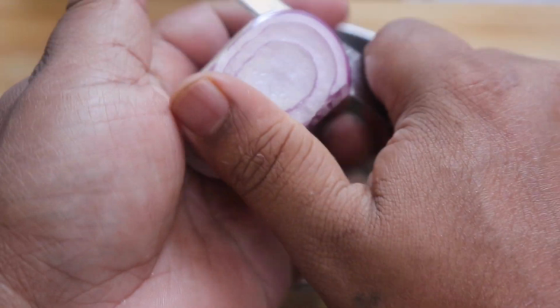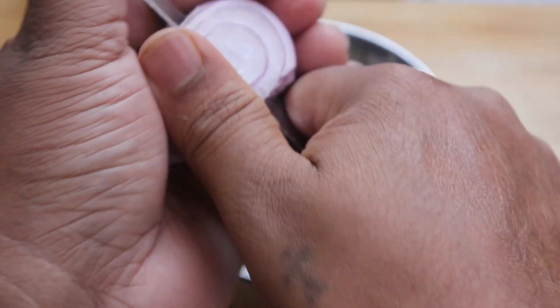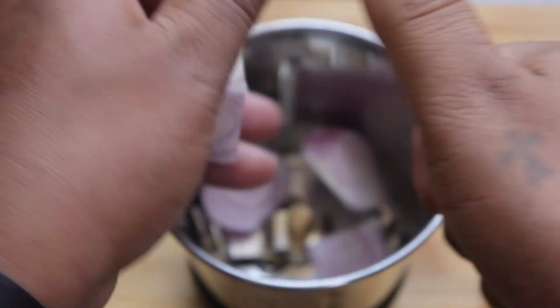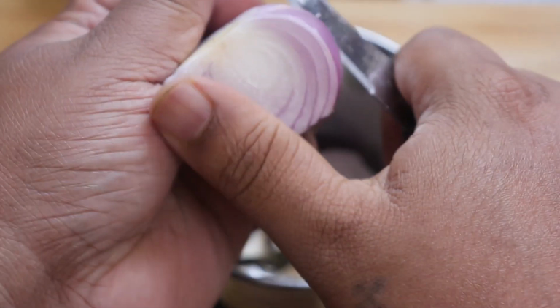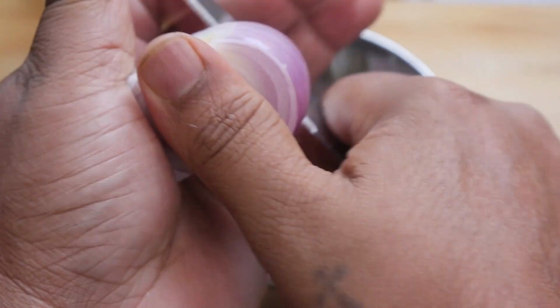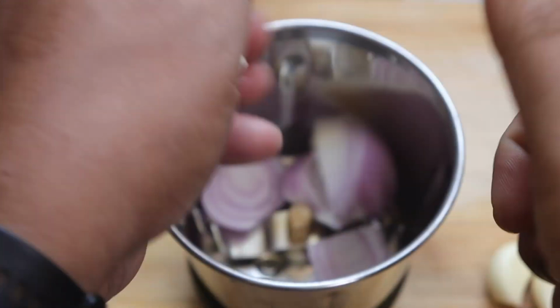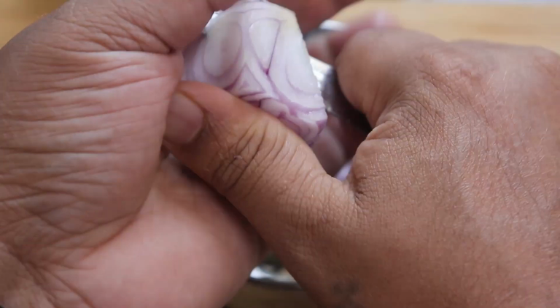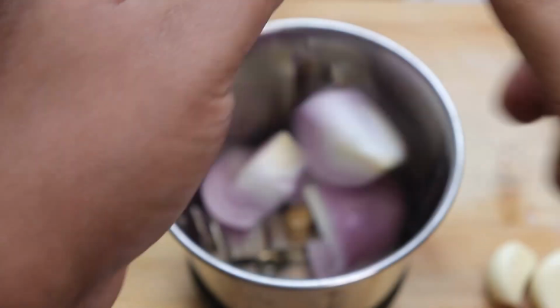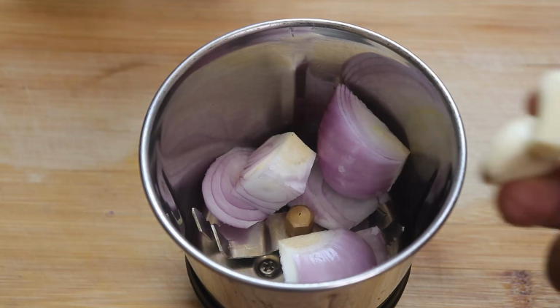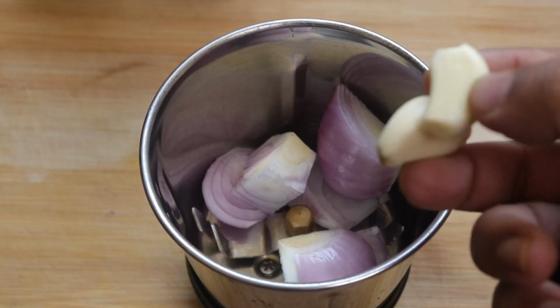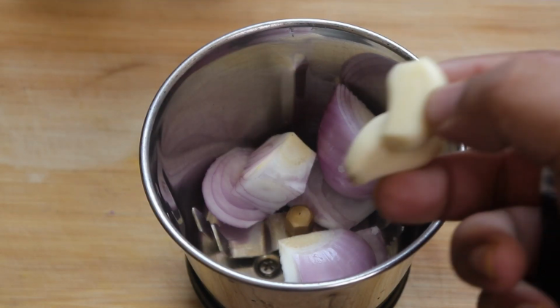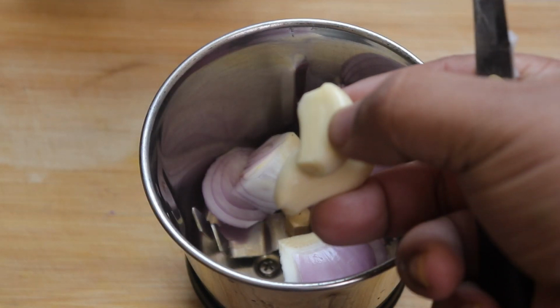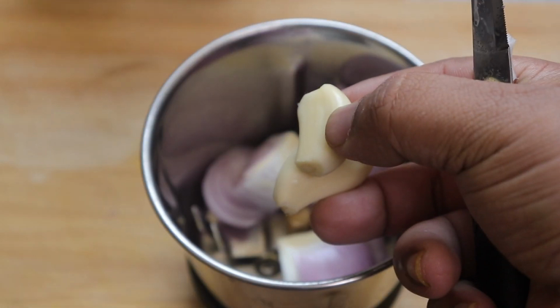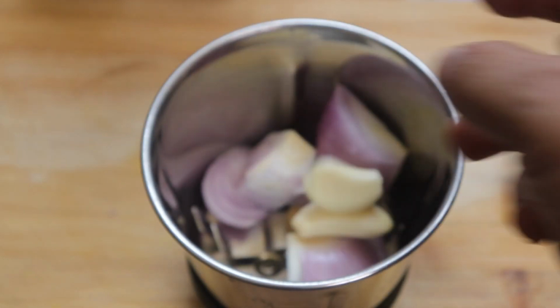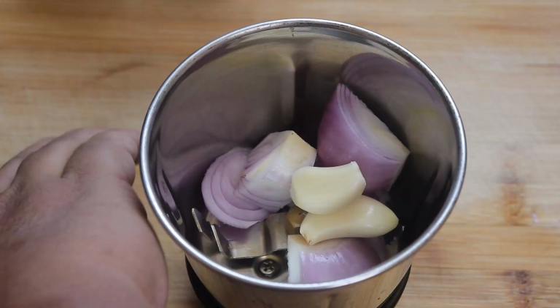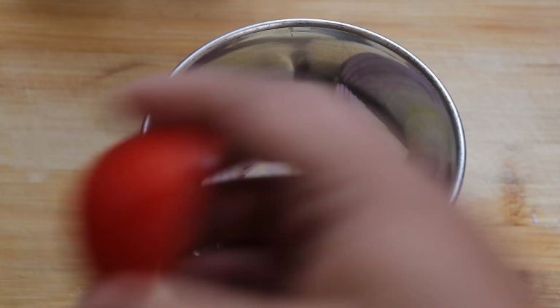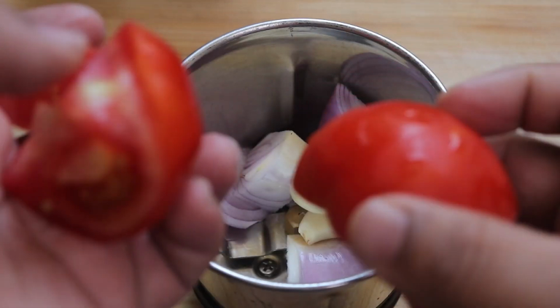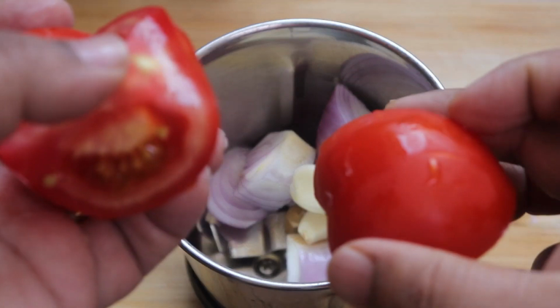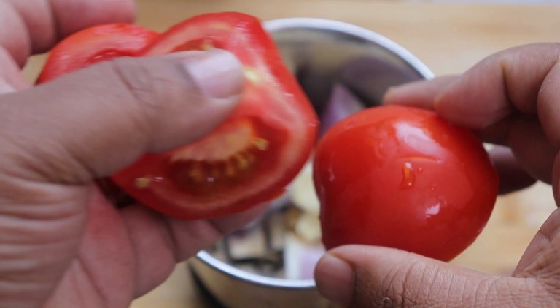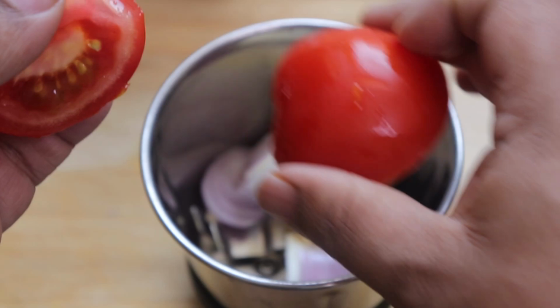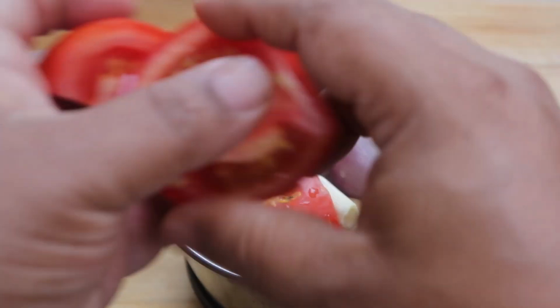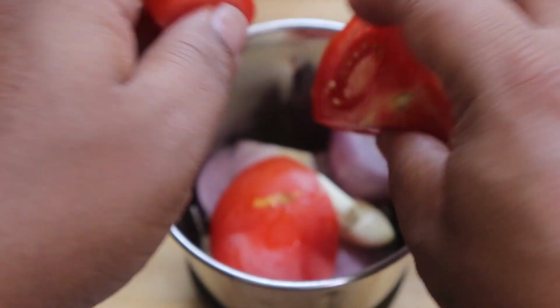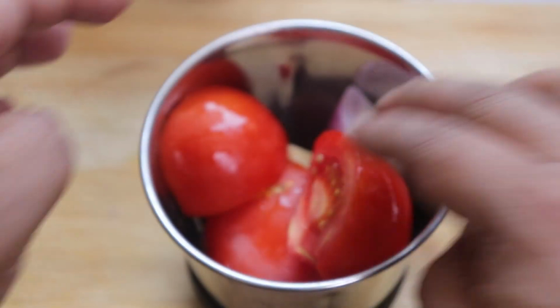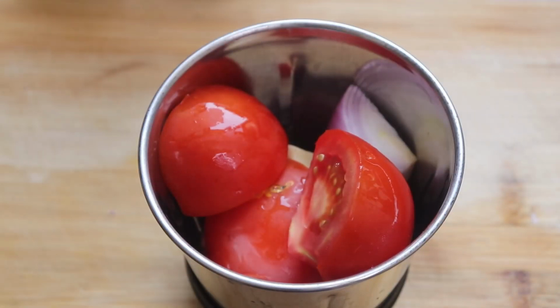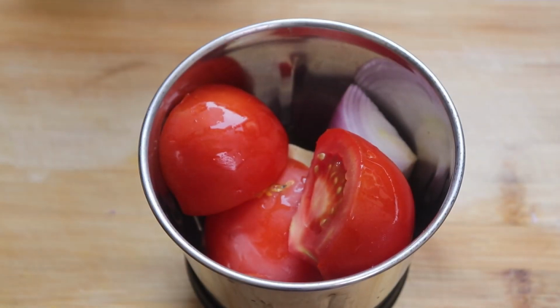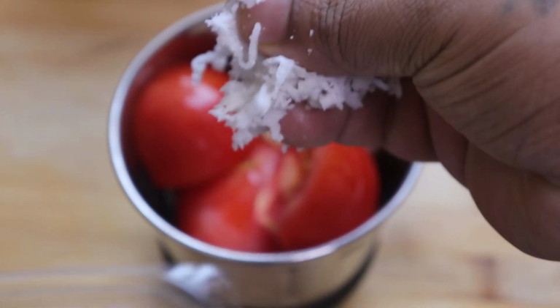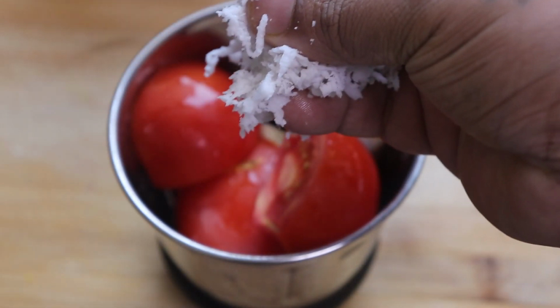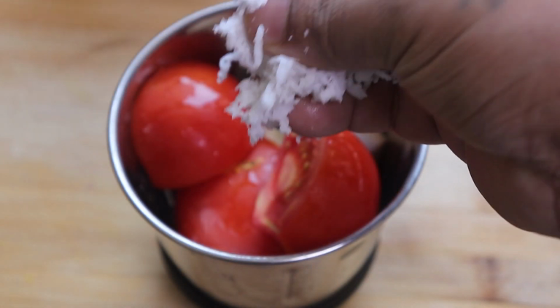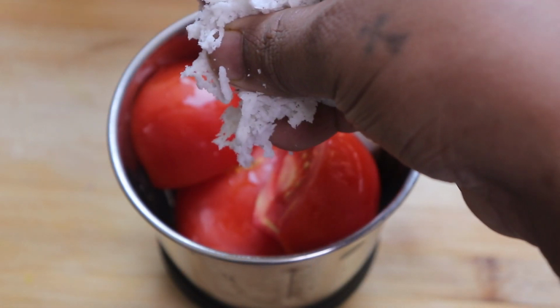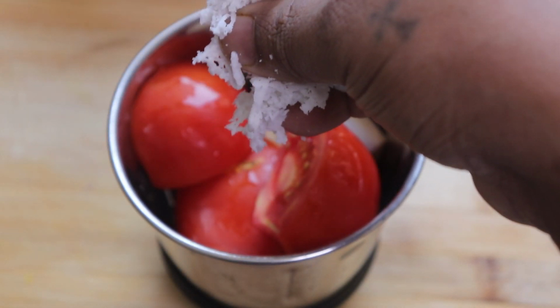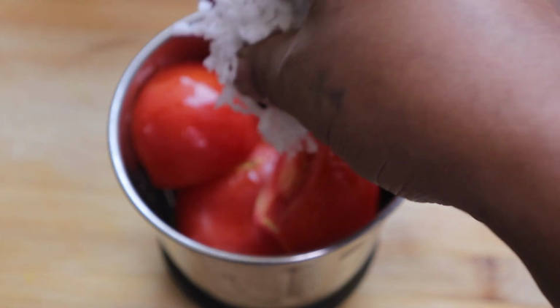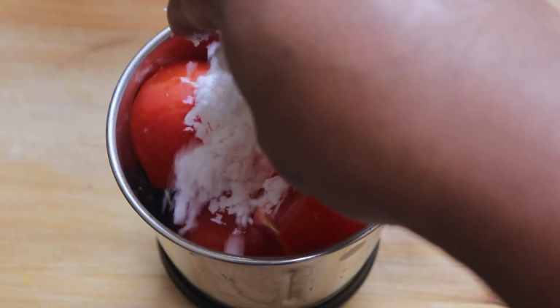To prepare the masala, I'll take one medium-size onion, two garlic cloves, one medium-size tomato, and a little fresh grated coconut.